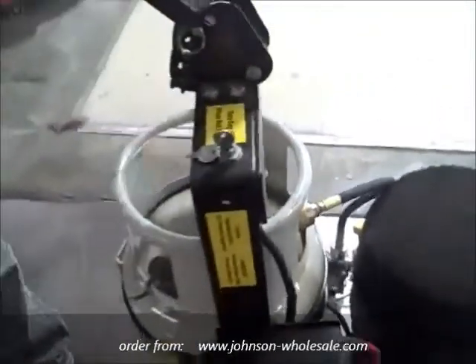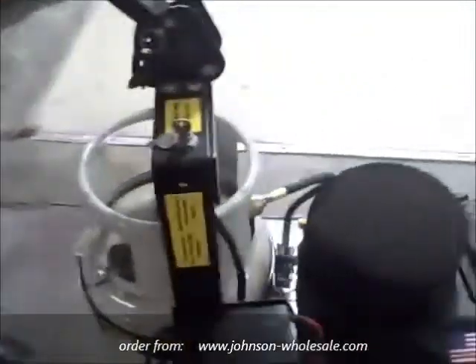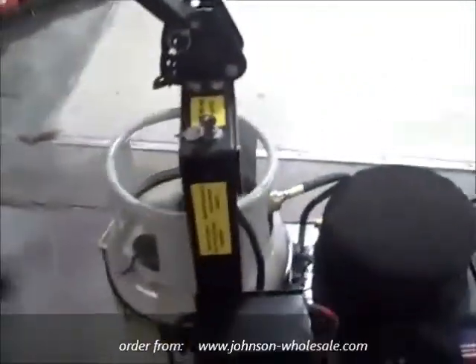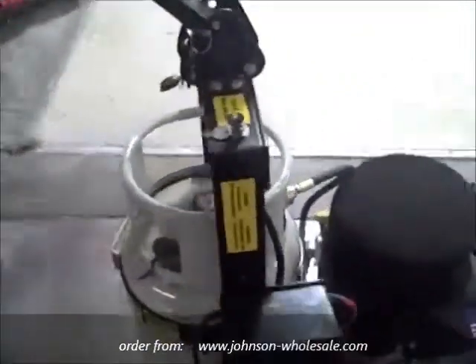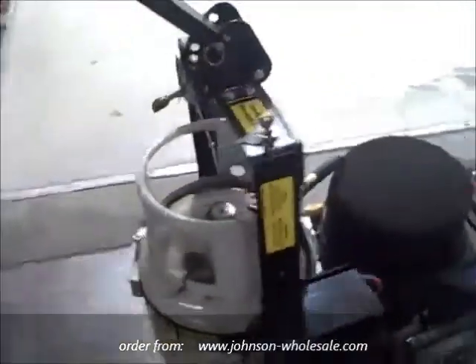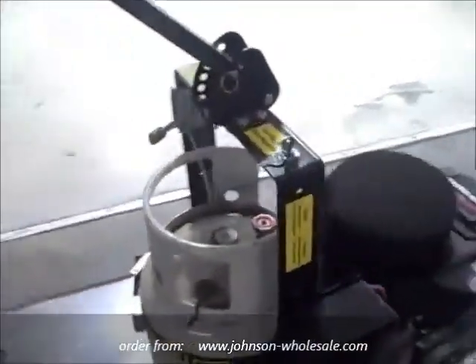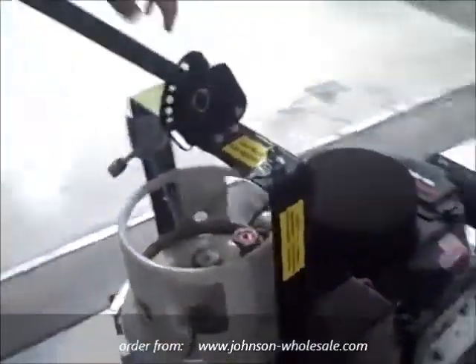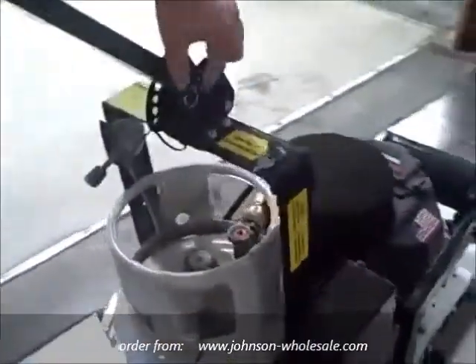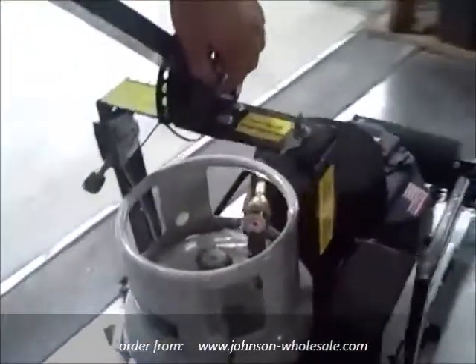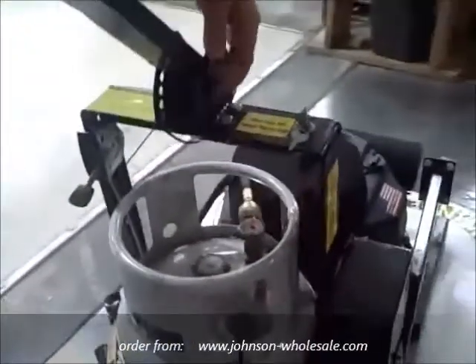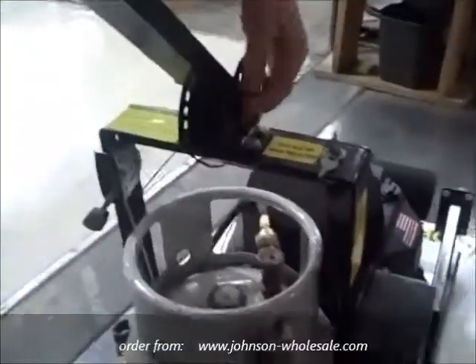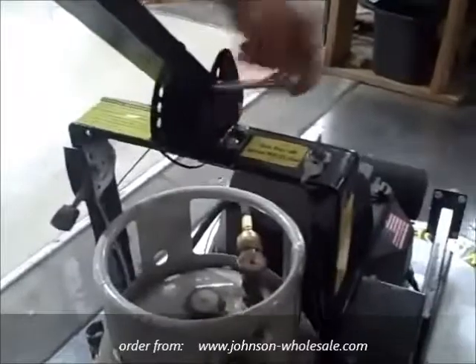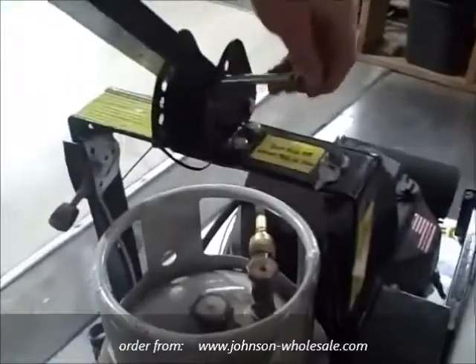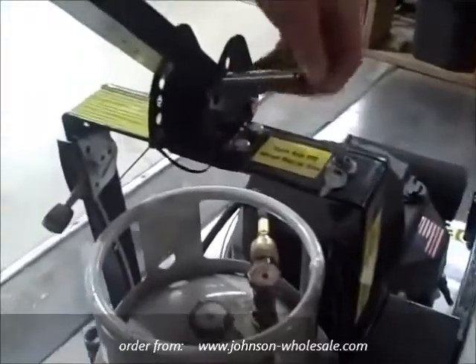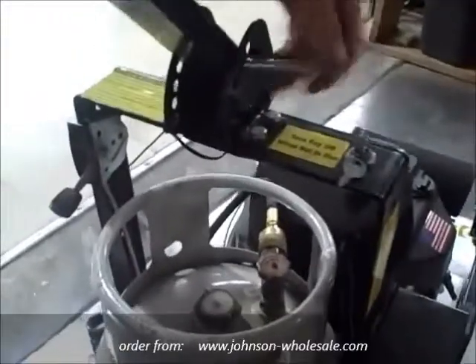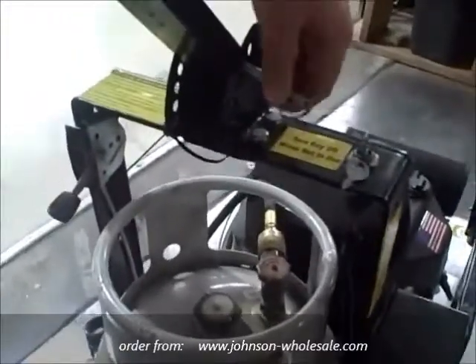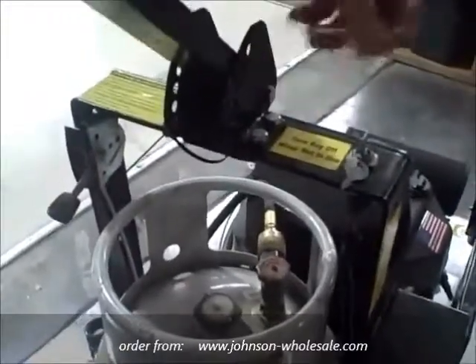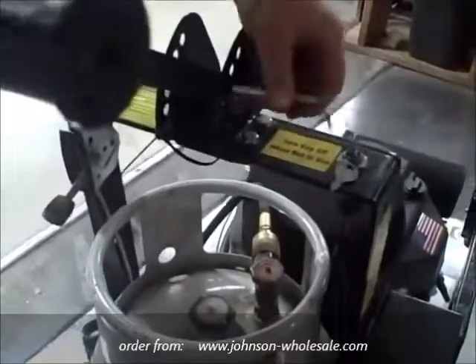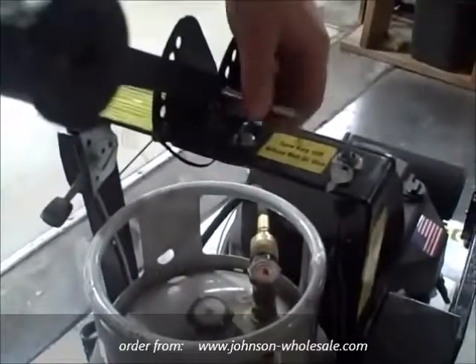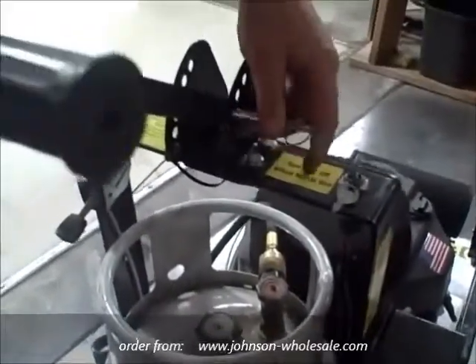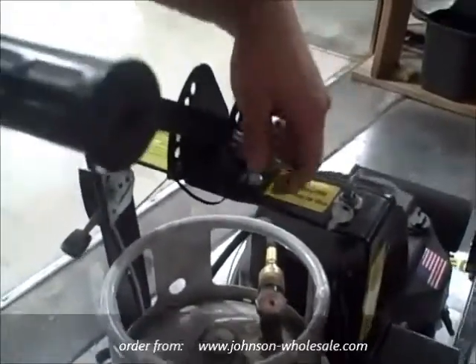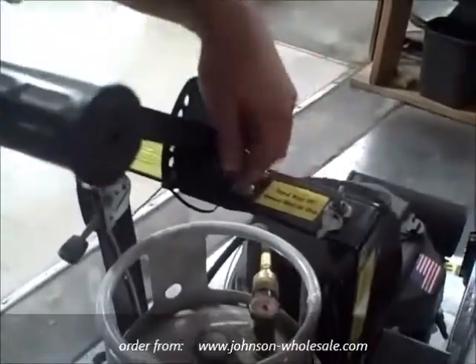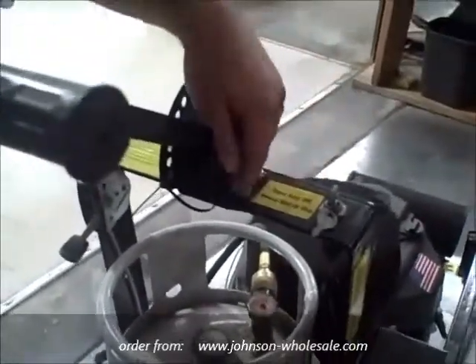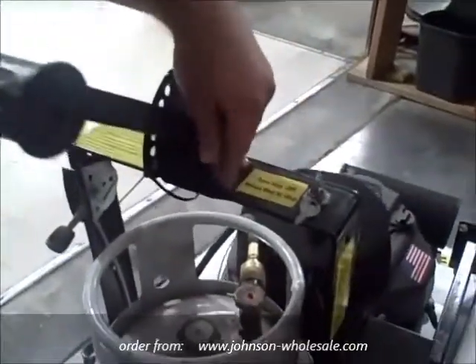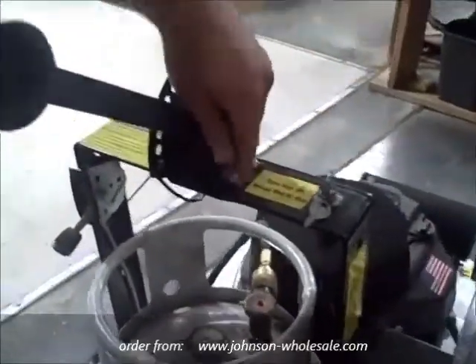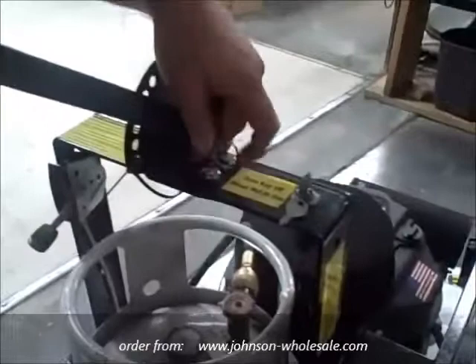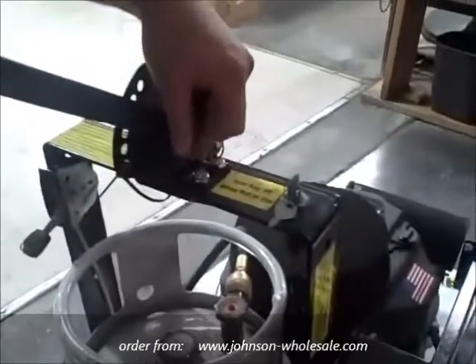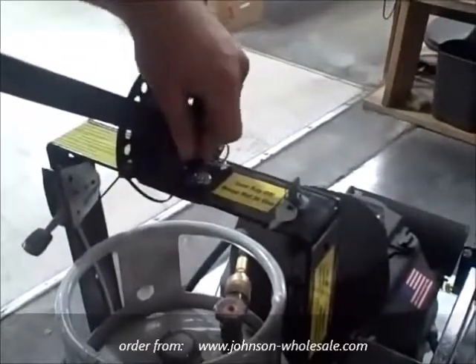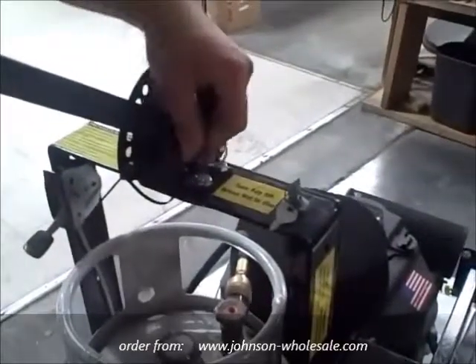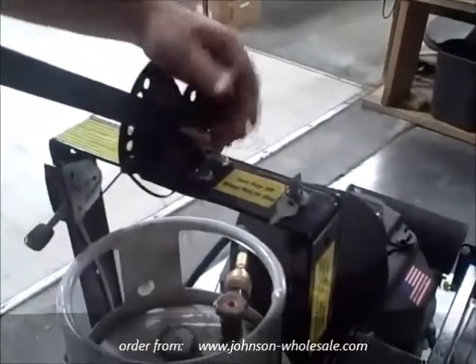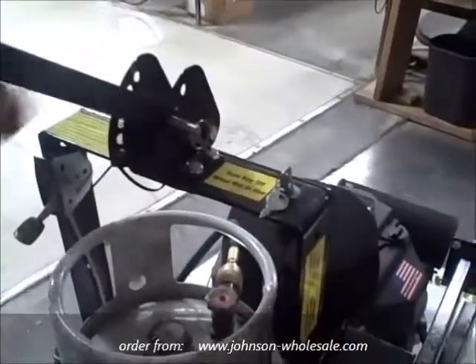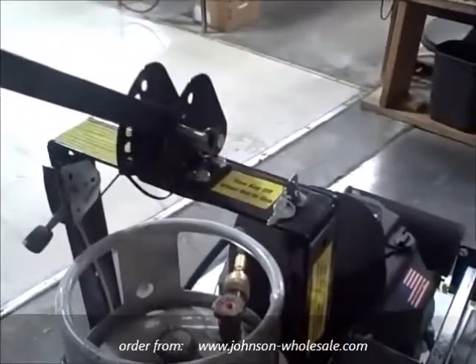On the back of the machine here, you will notice our adjustable T-handle. We encourage you to find the correct height that is comfortable for you to operate the machine before attempting to start the machine.